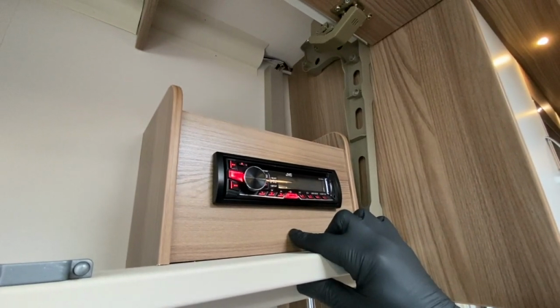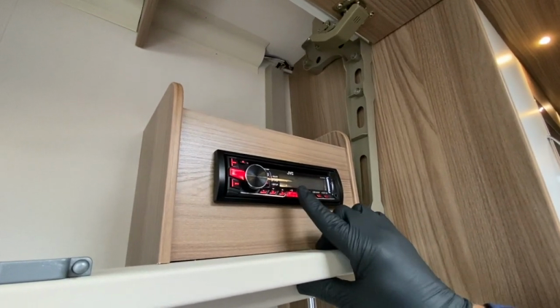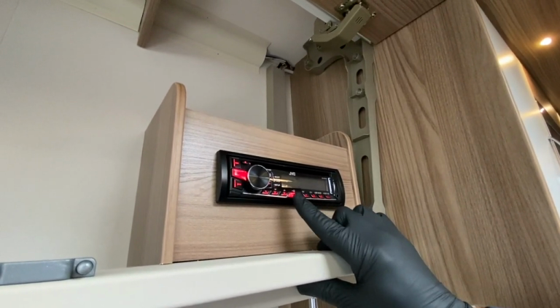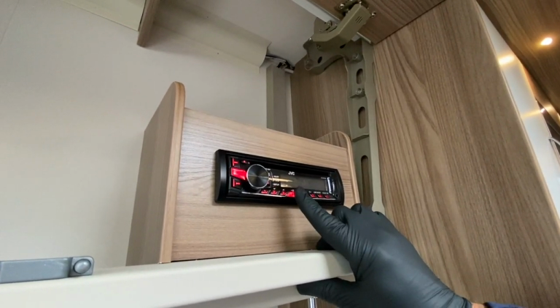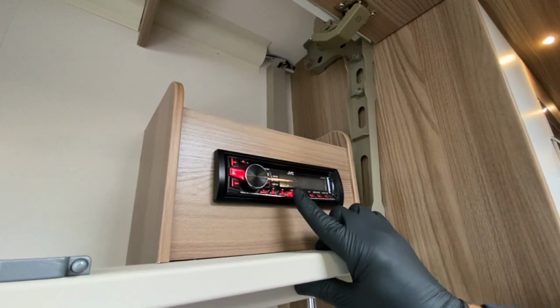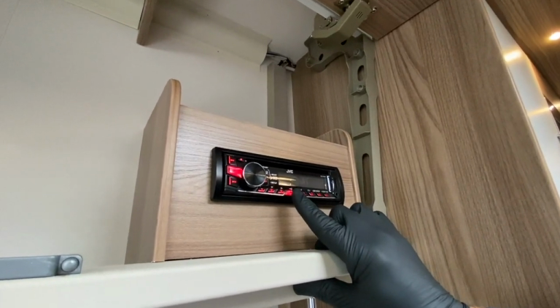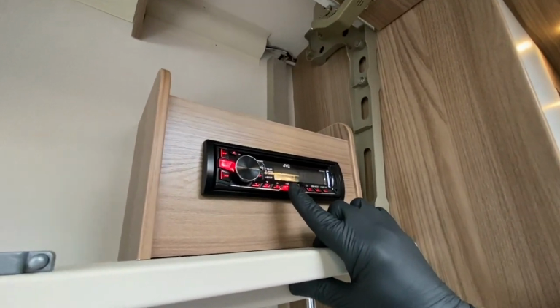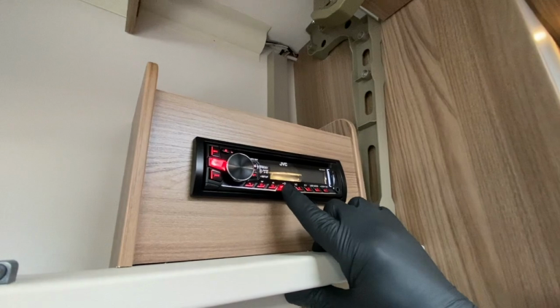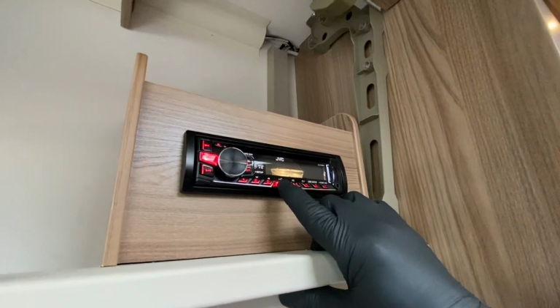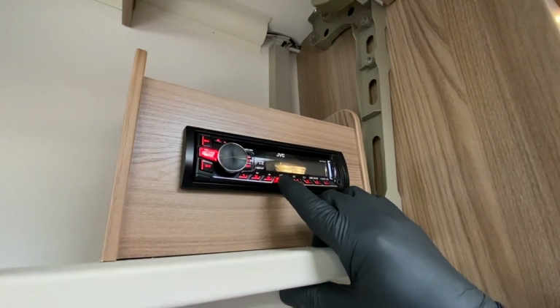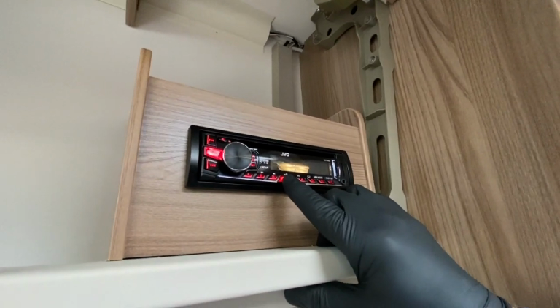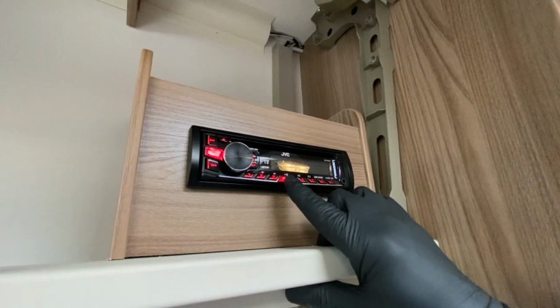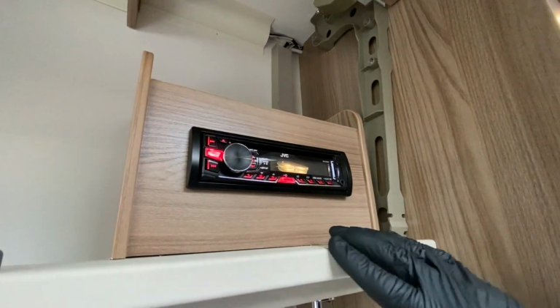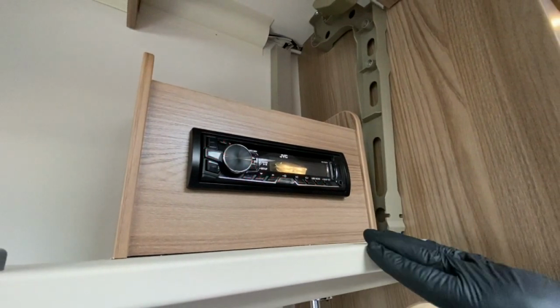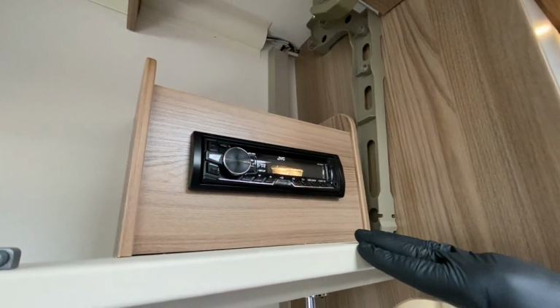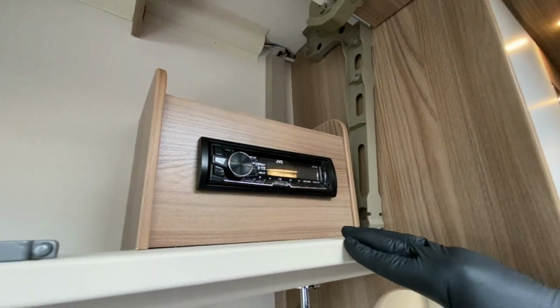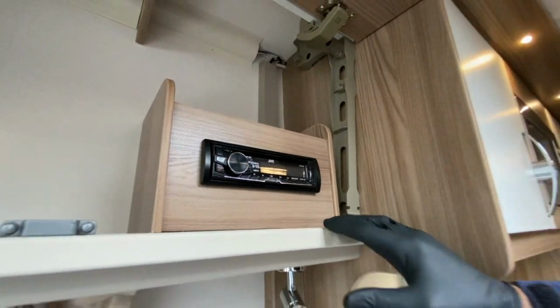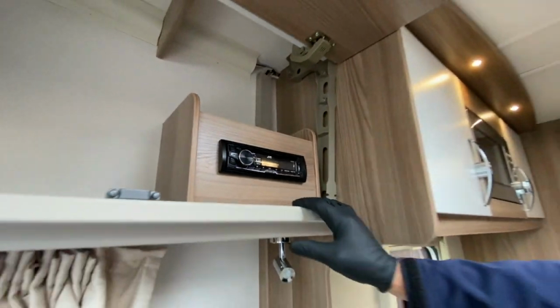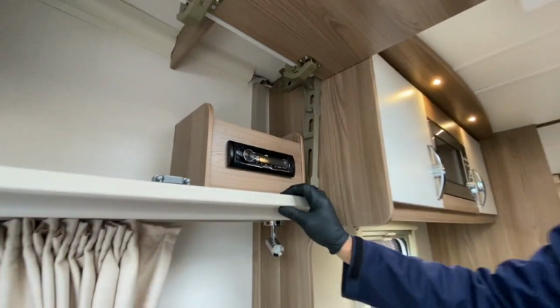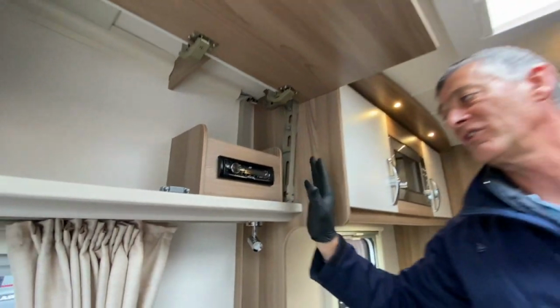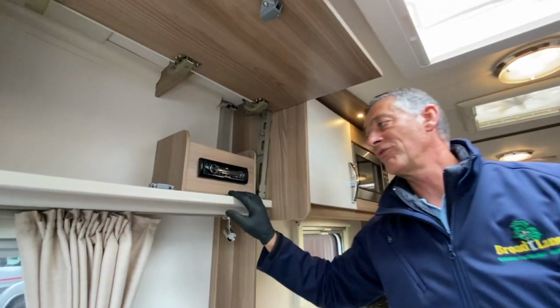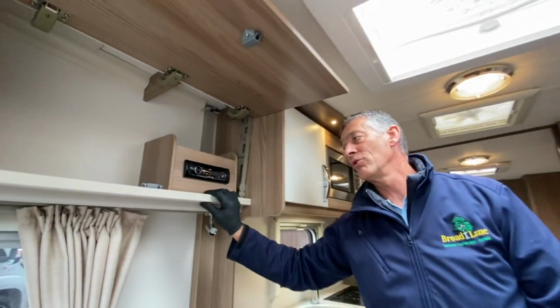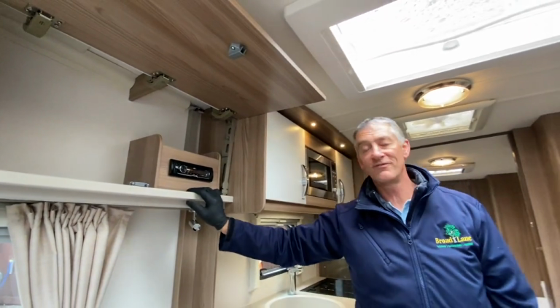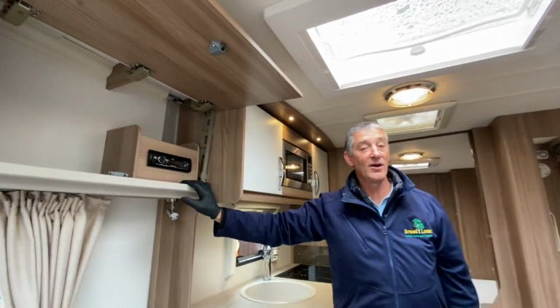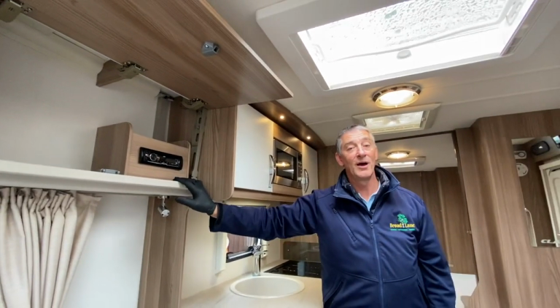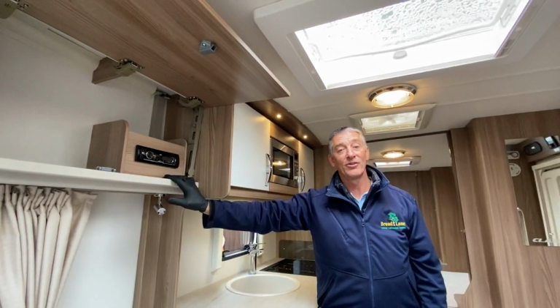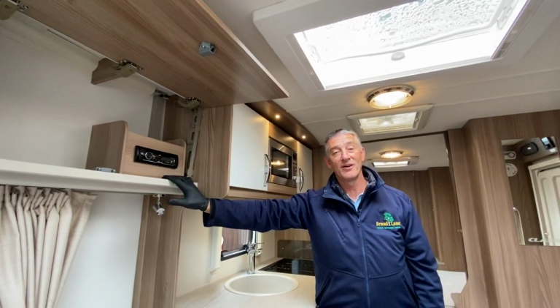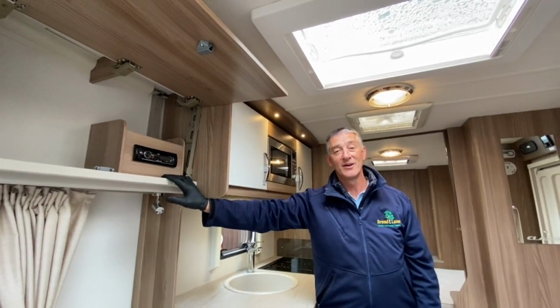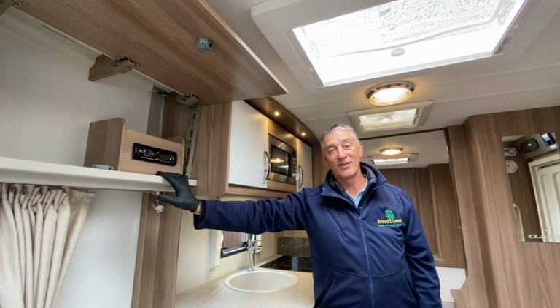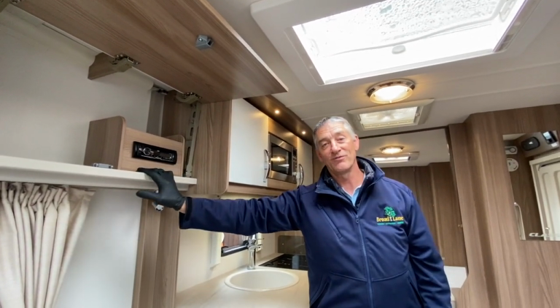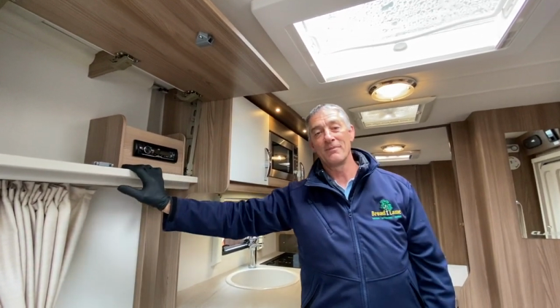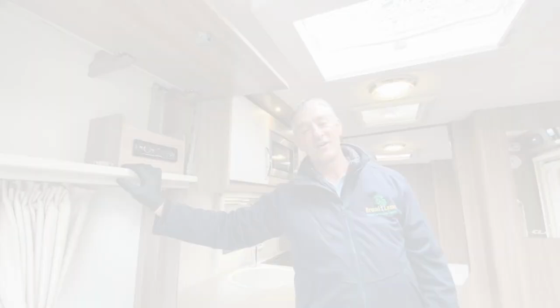There's the stereo on — there you go — and that's the stereo going back off. Many thanks for listening to this very short brief video about the stereo in this Swift vehicle. Many thanks.